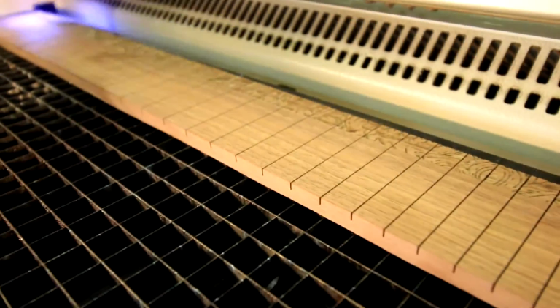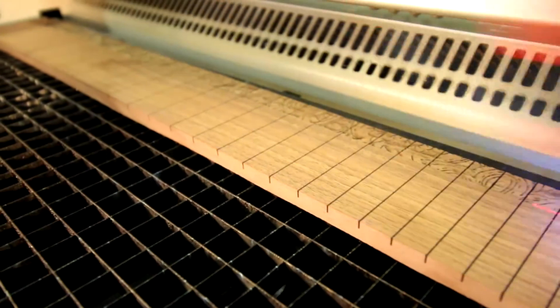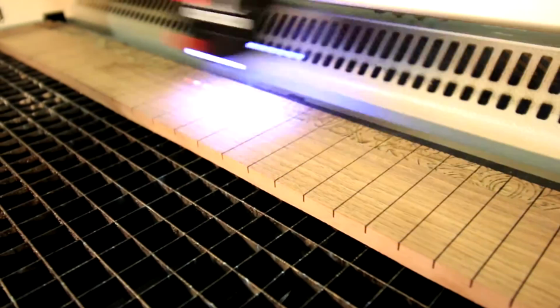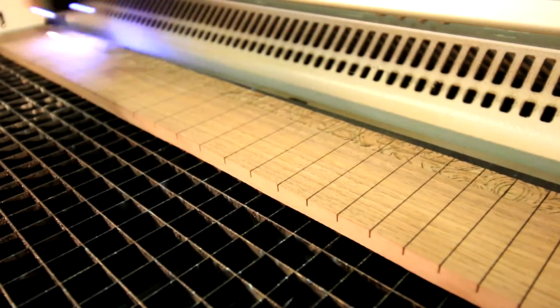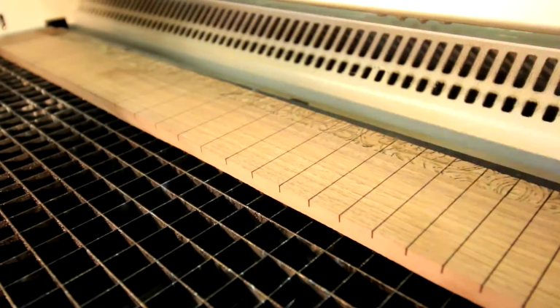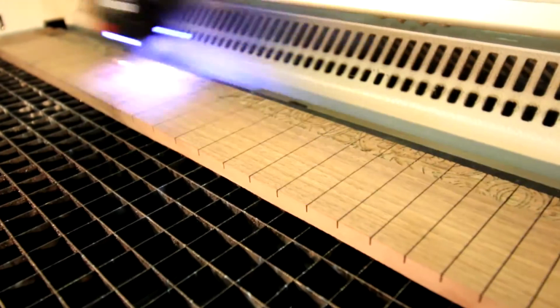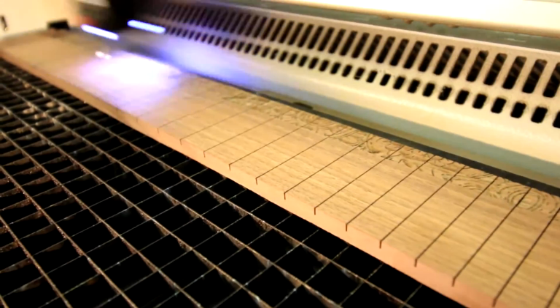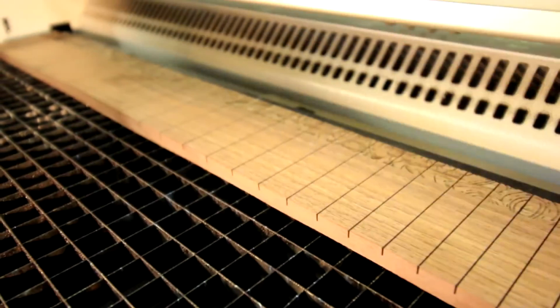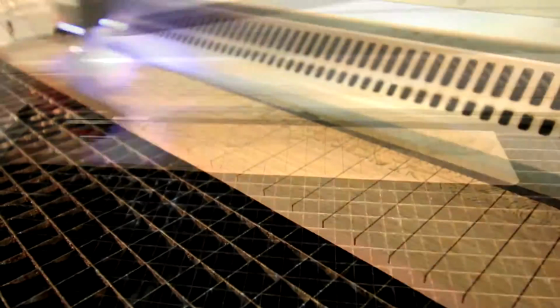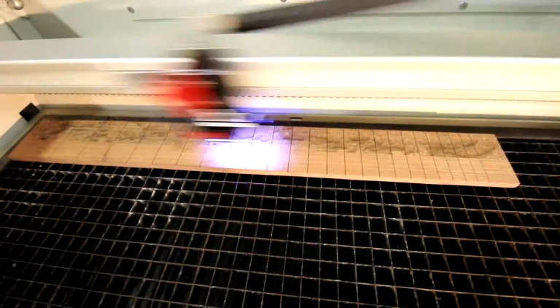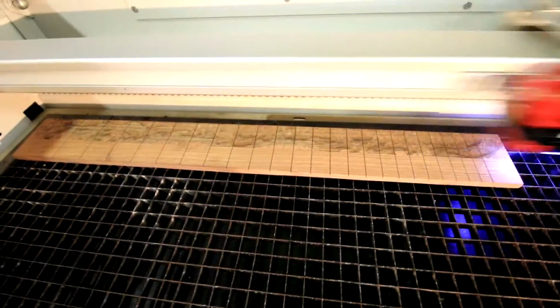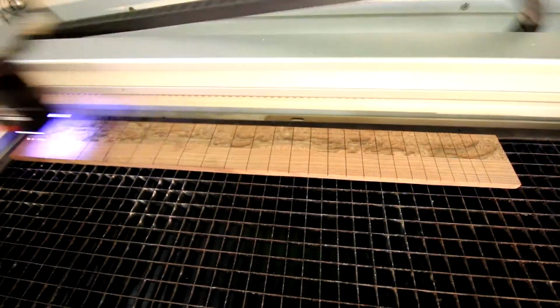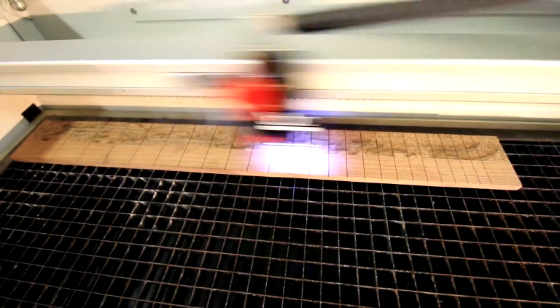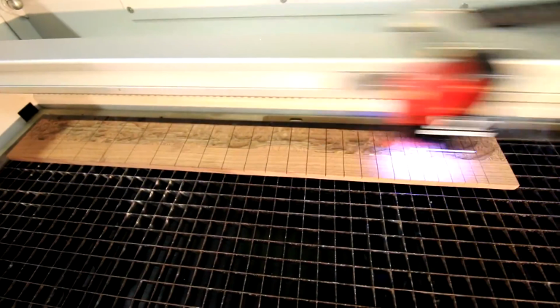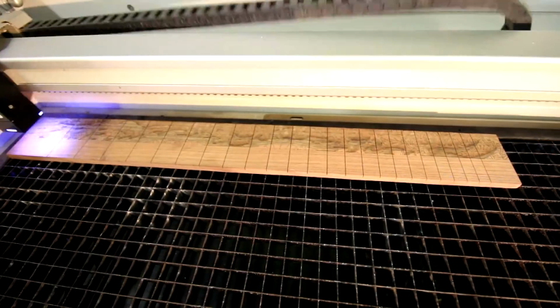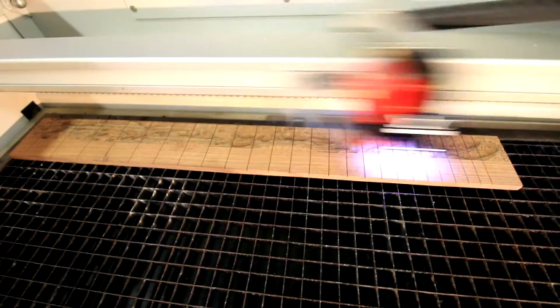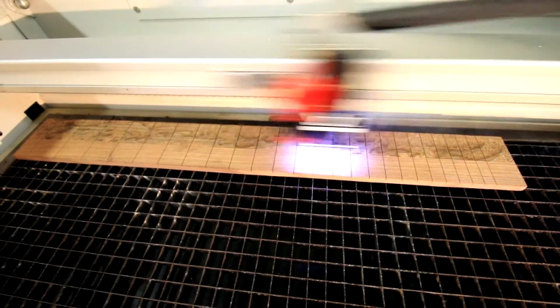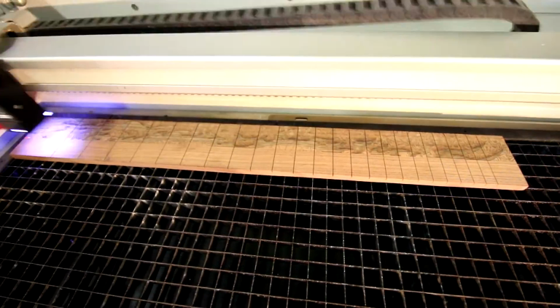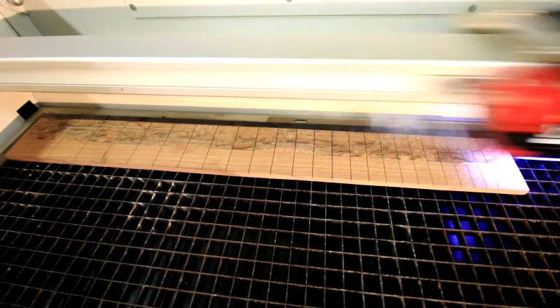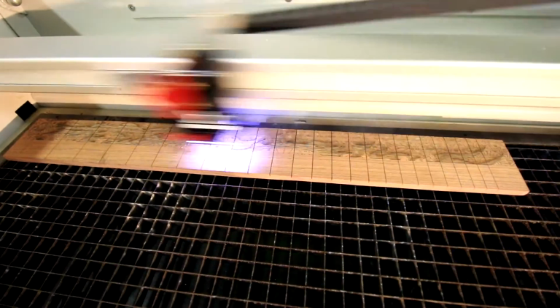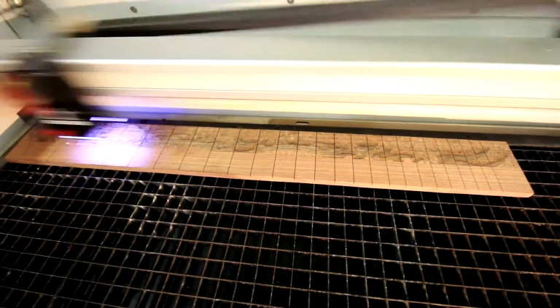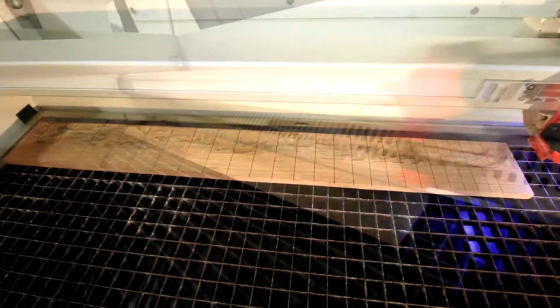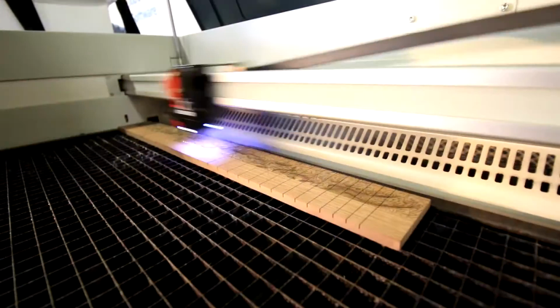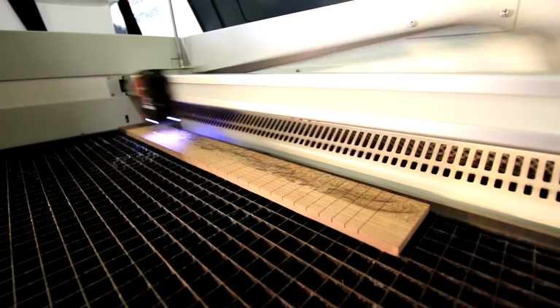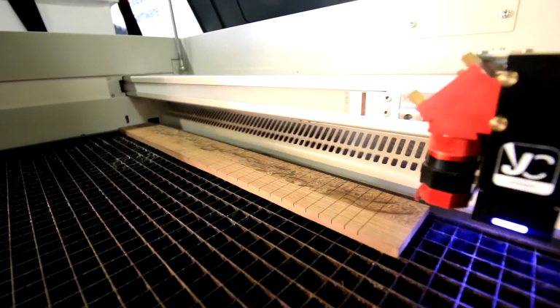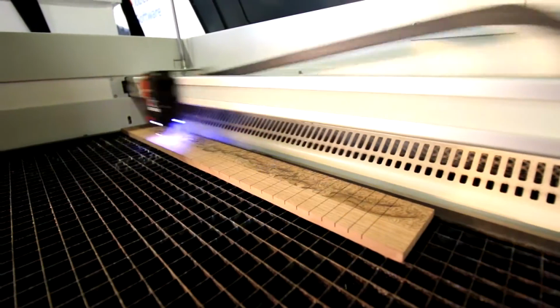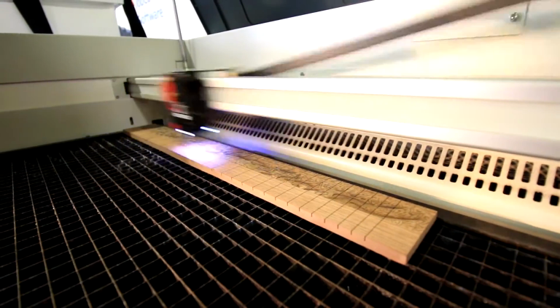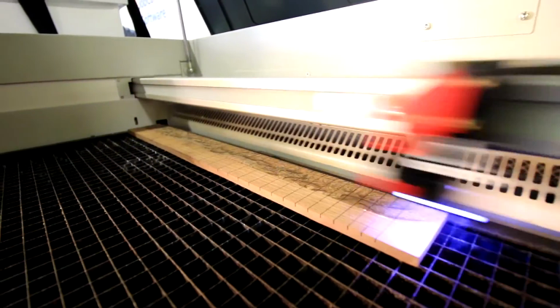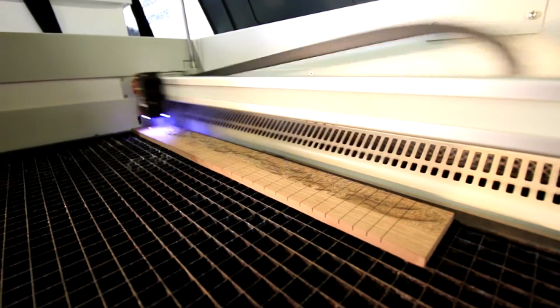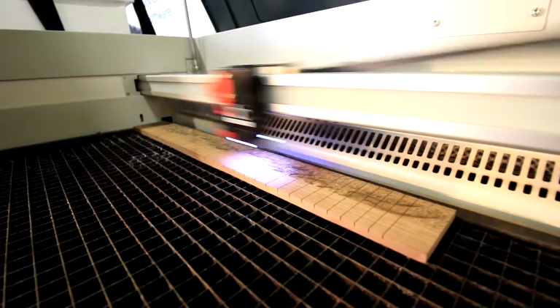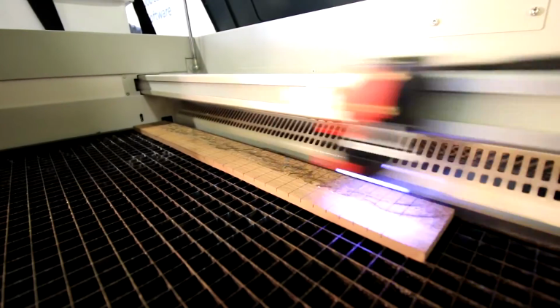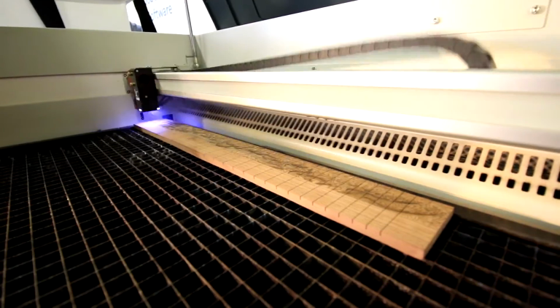To do the inlay is actually quite easy. We're going to use the same artwork to do the deep engraving and take that same artwork and put a vector outline on it, which we'll then use to cut the mother of pearl.